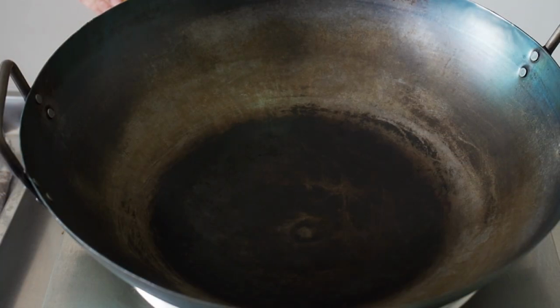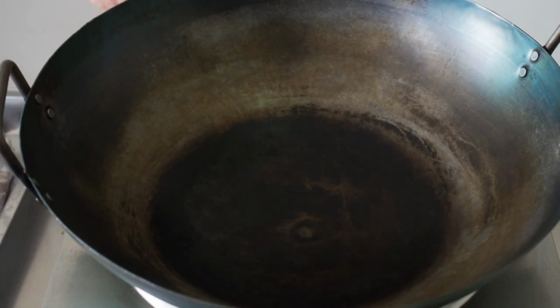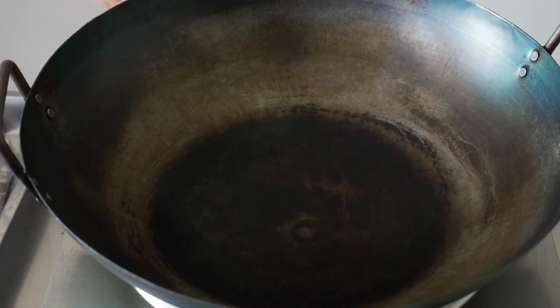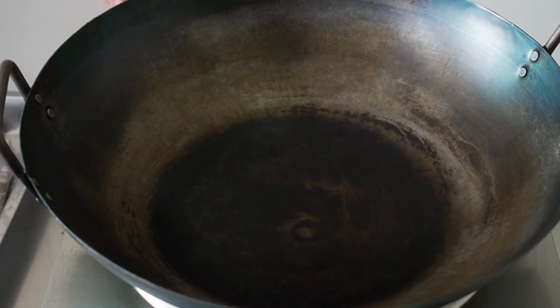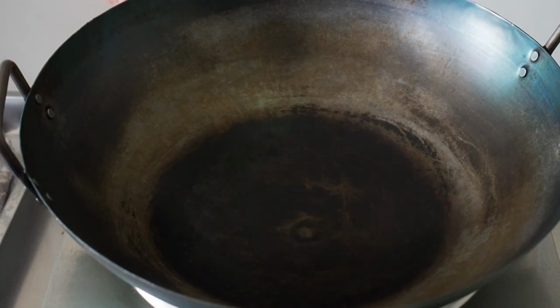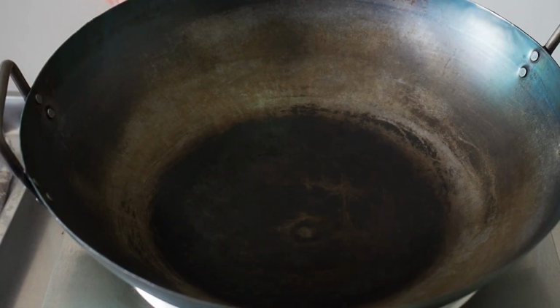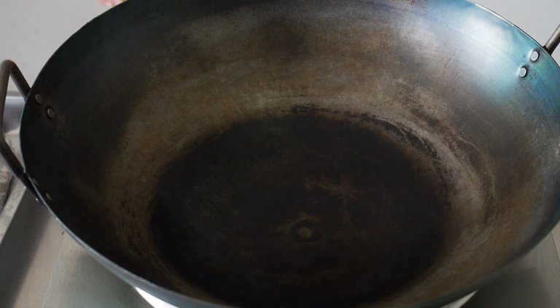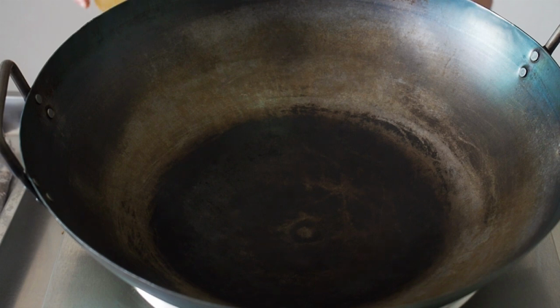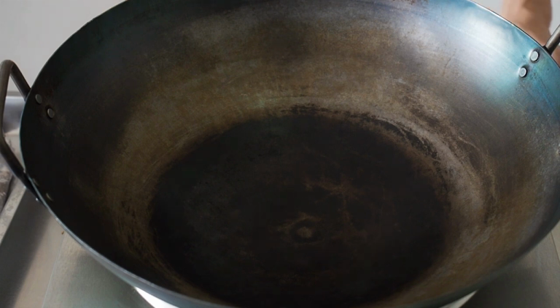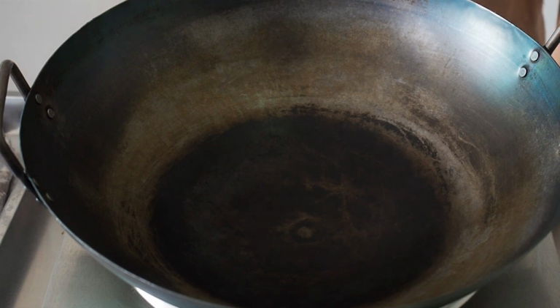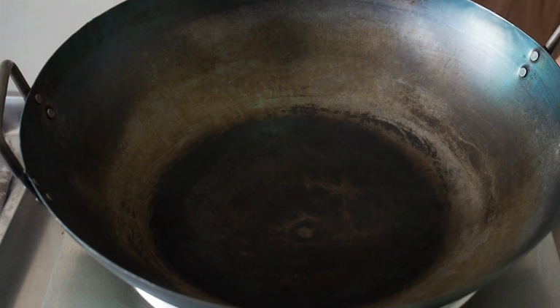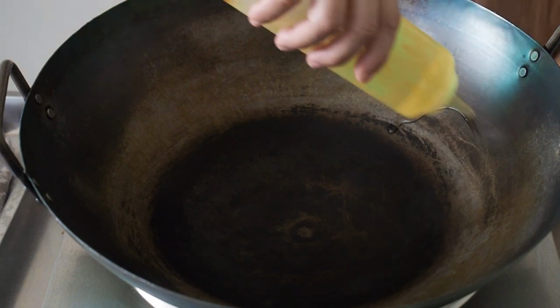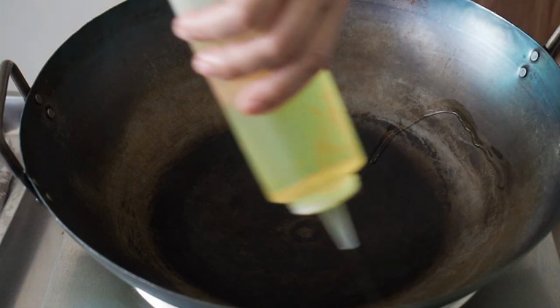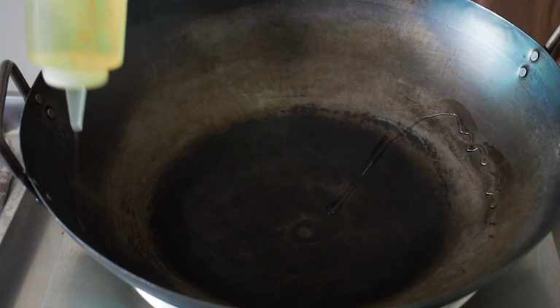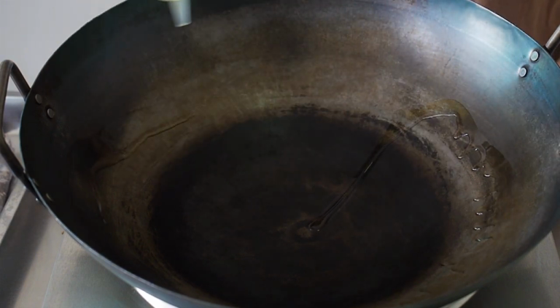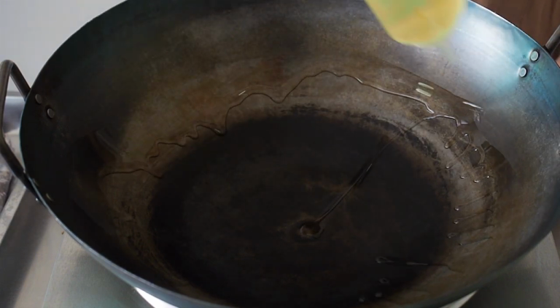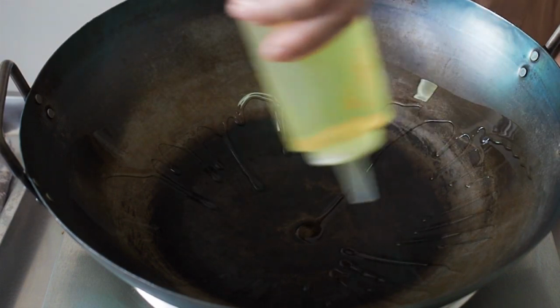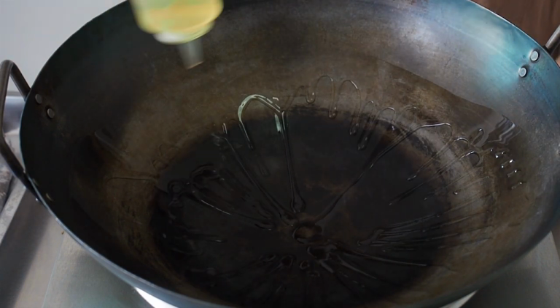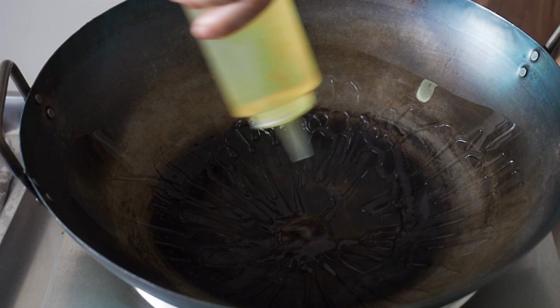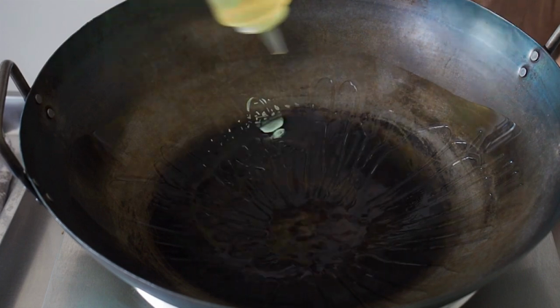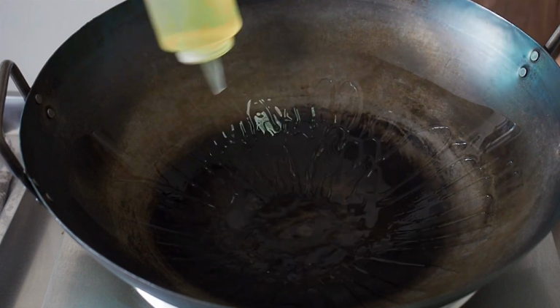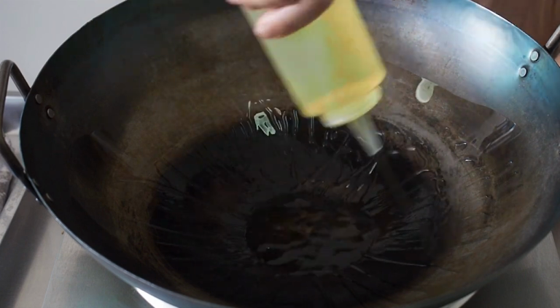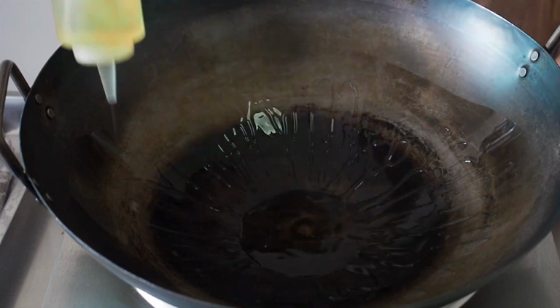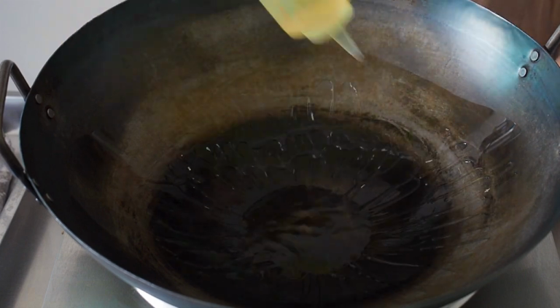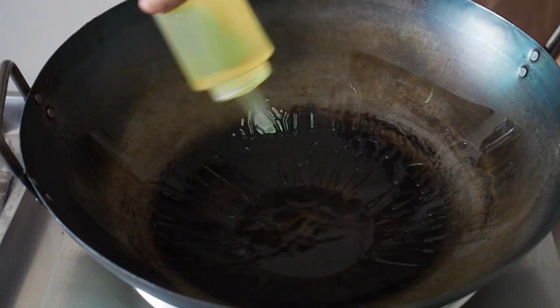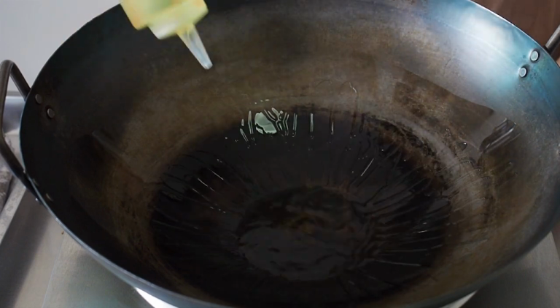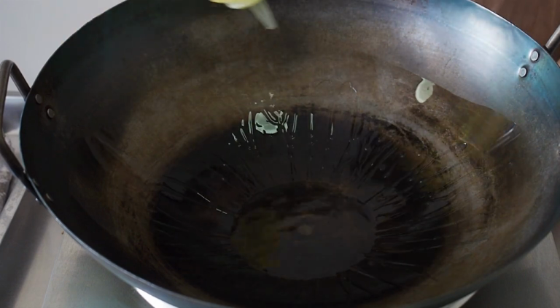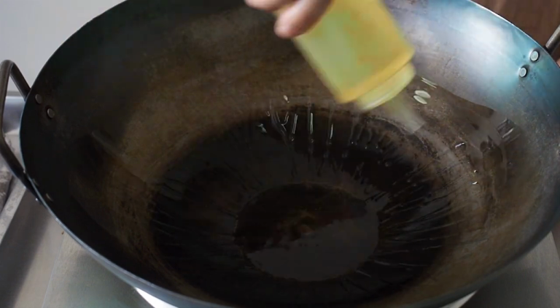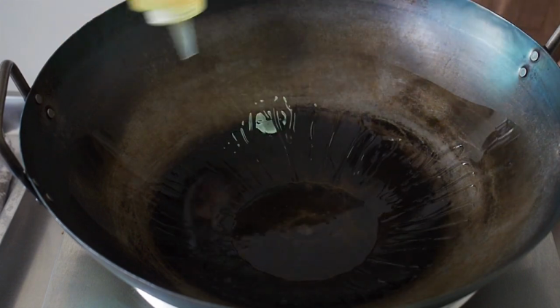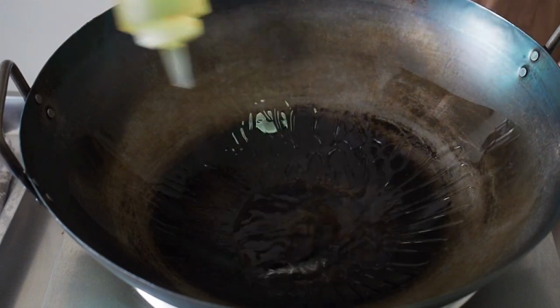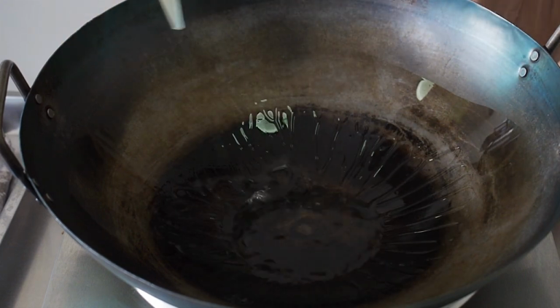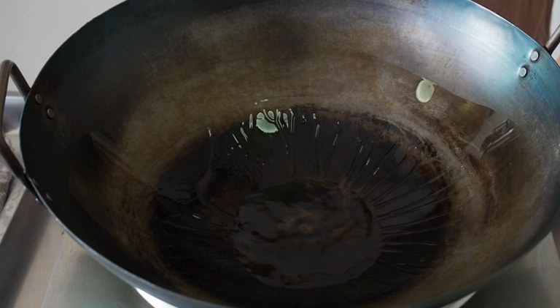We will be shallow frying our fish today. That's because most, if not all of us, do not want to deep fry at home. So in a hot pan, add in about half a cup of oil.